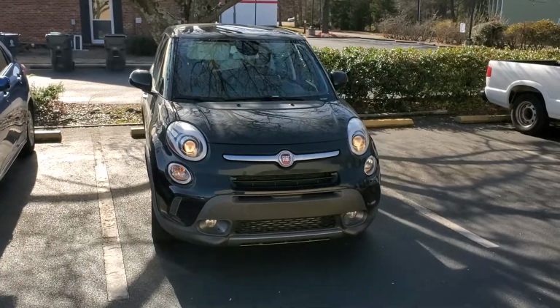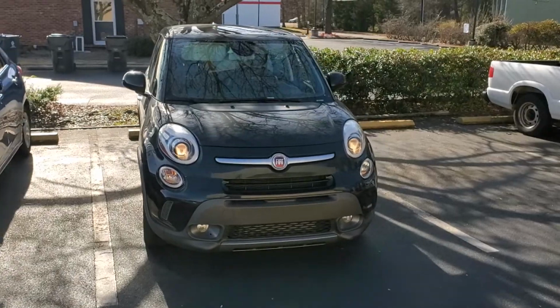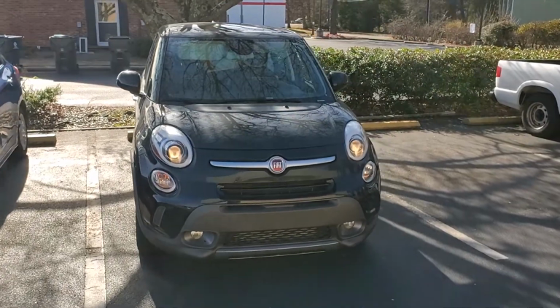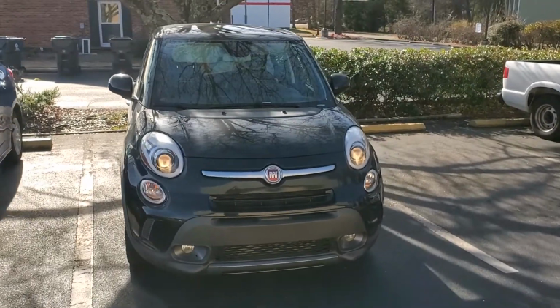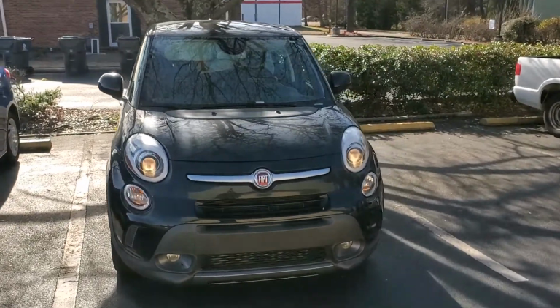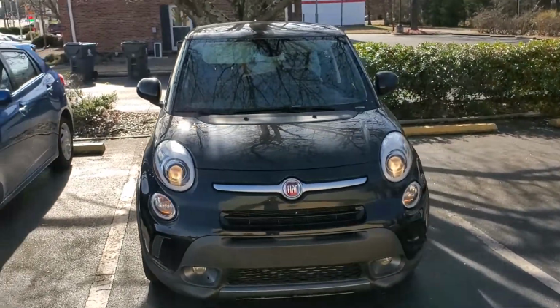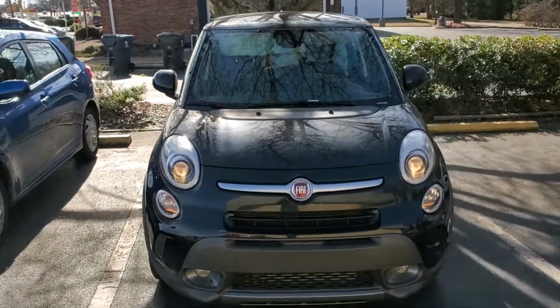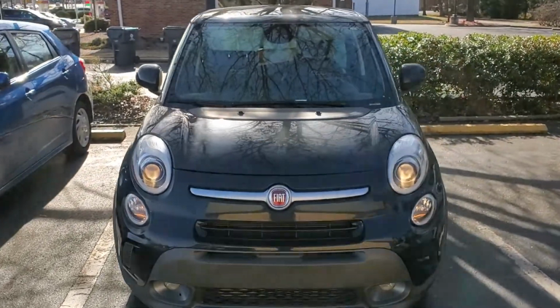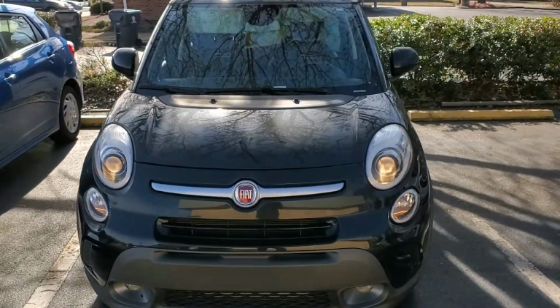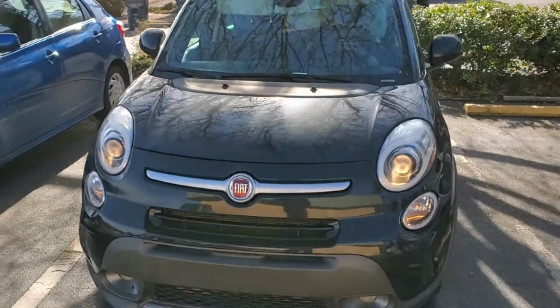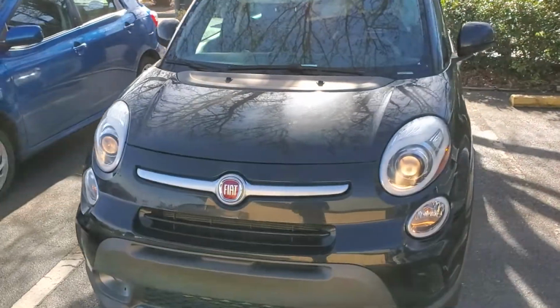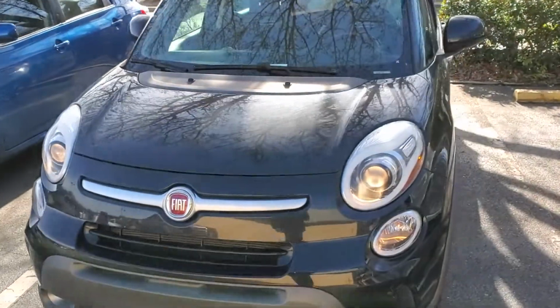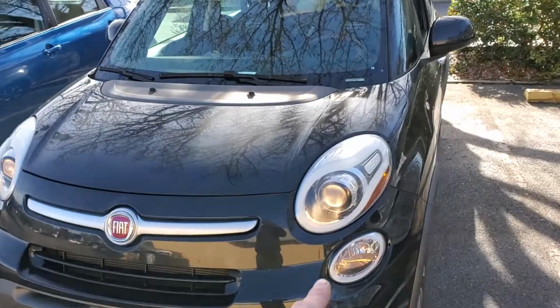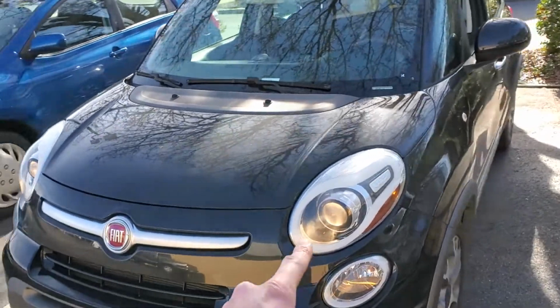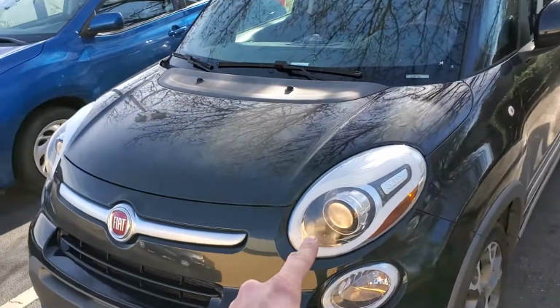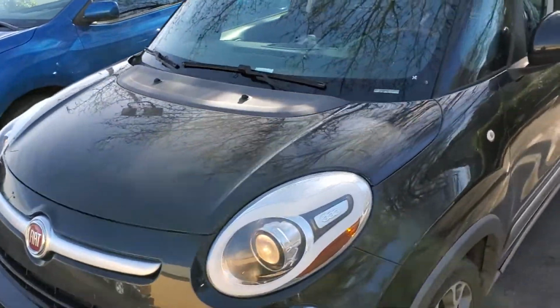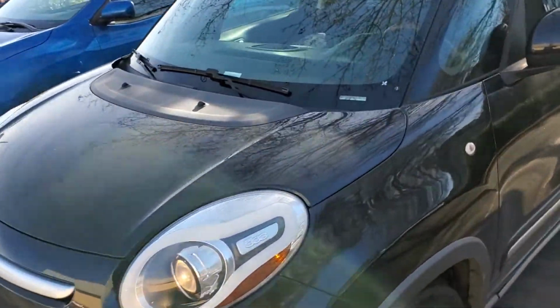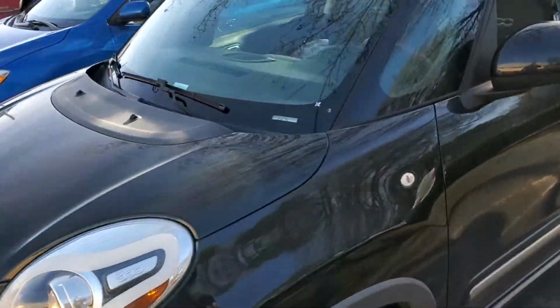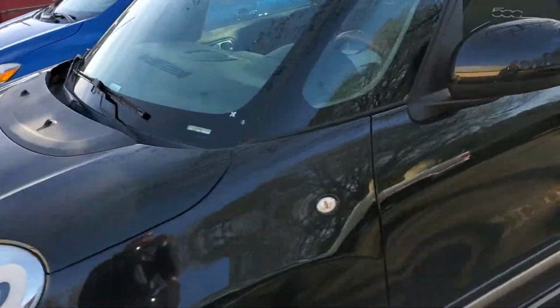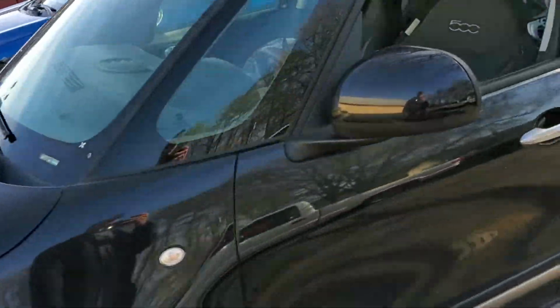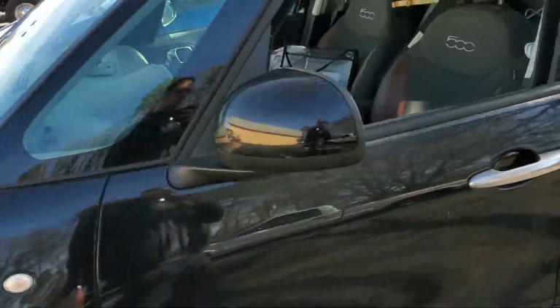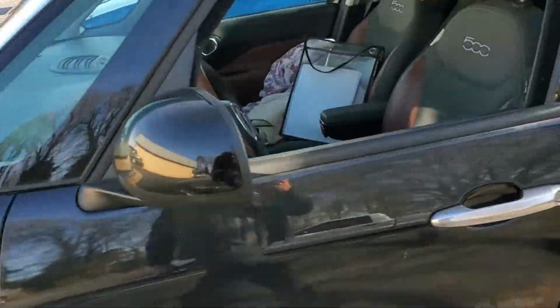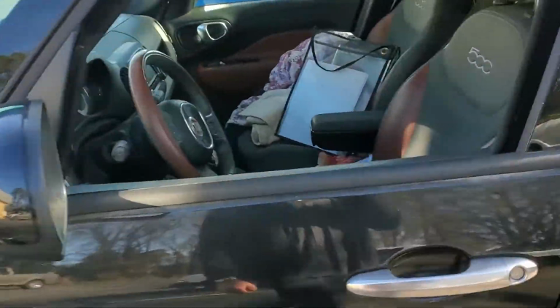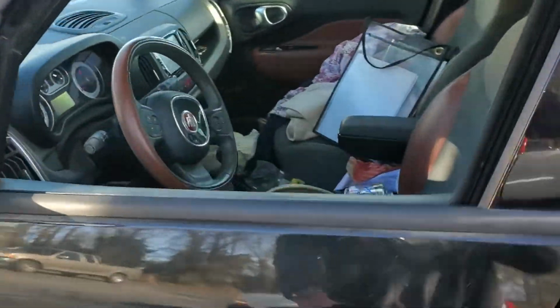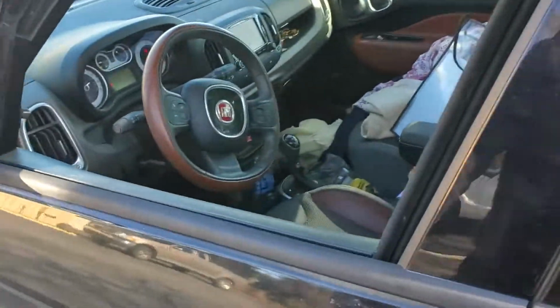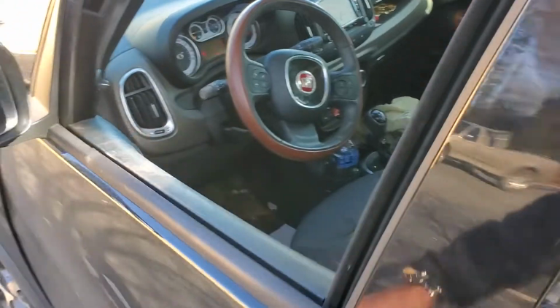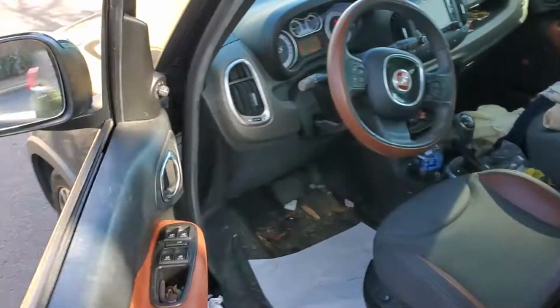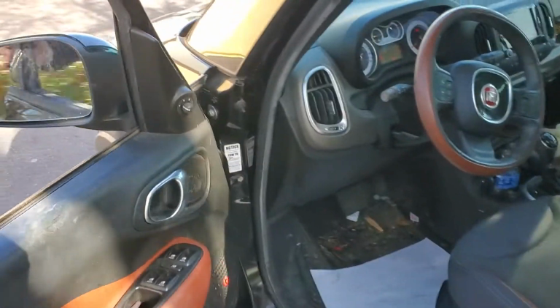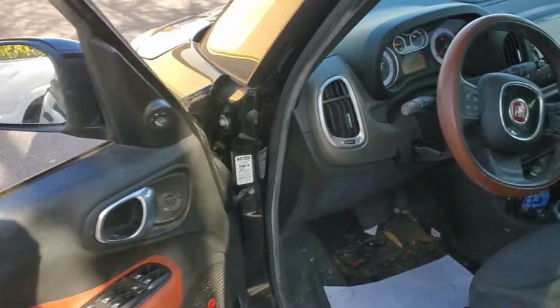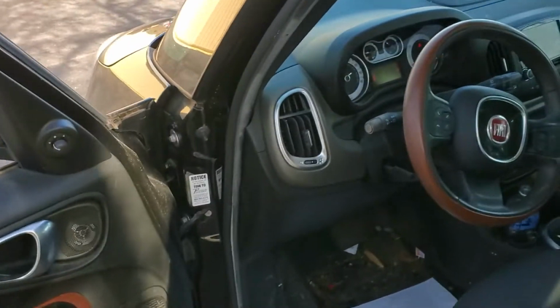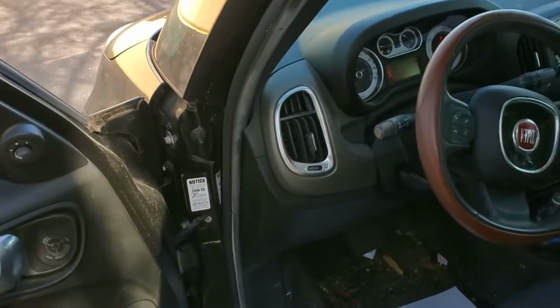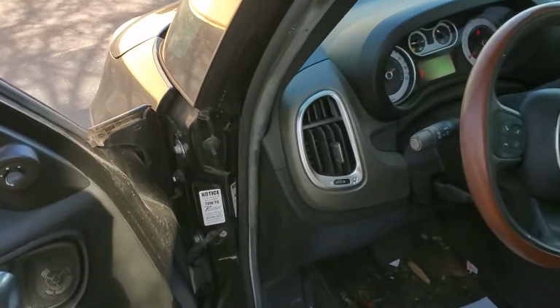Hey, what's going on fellas? I've got a 2014 Fiat 500. I'm going to use it to point out how to change your headlight bulbs. I'm also going to show you where you can find the fuses for the passenger side and the driver side headlight bulbs.